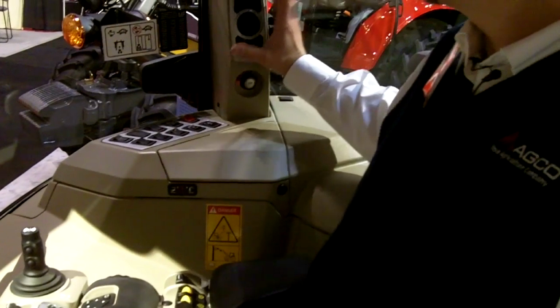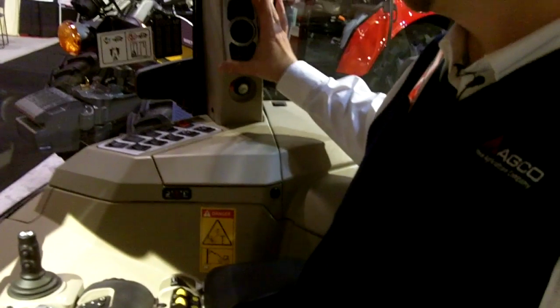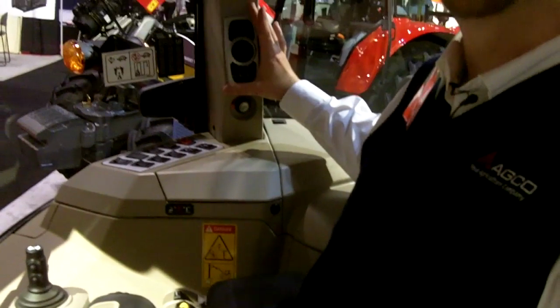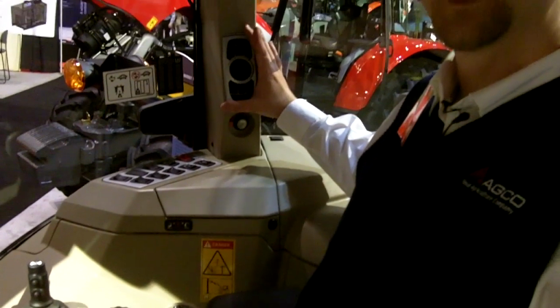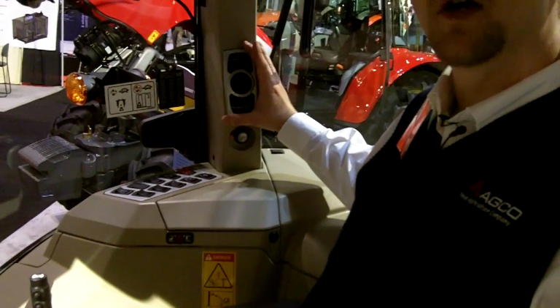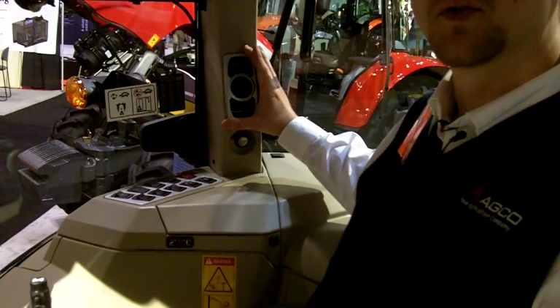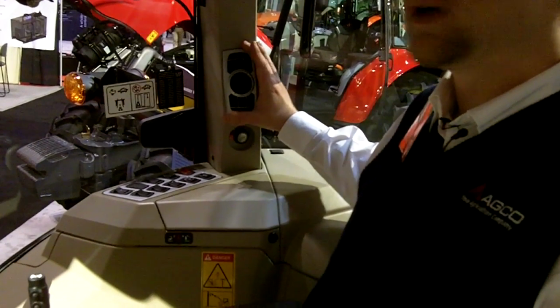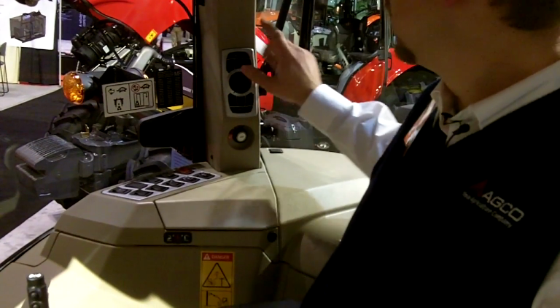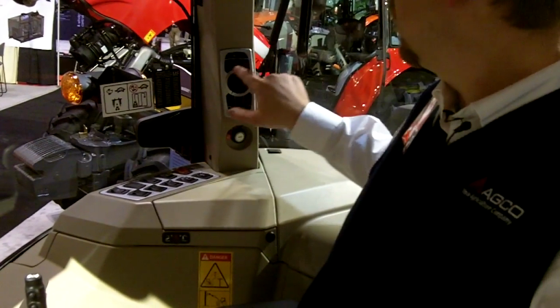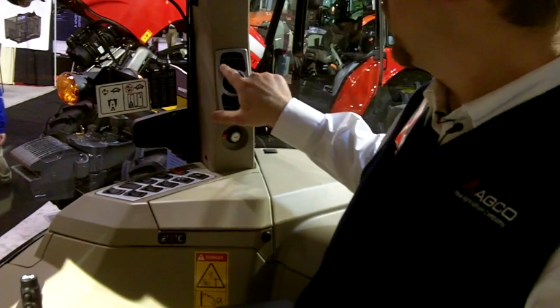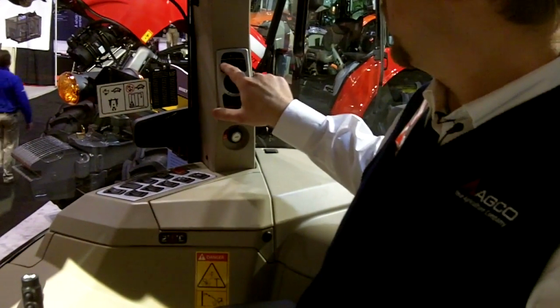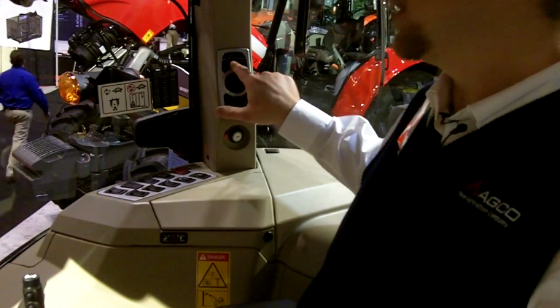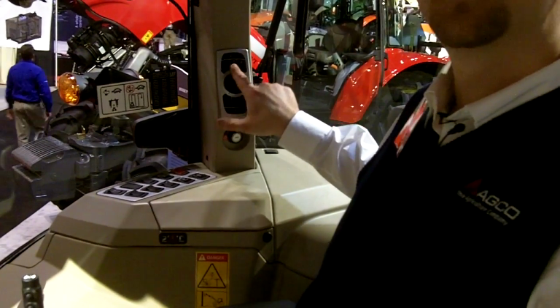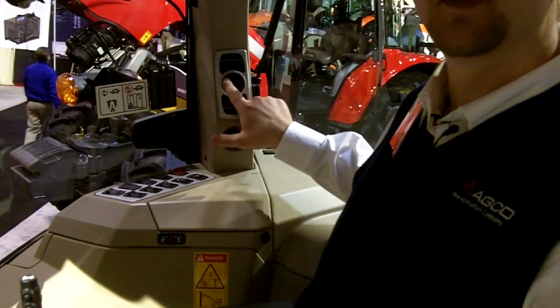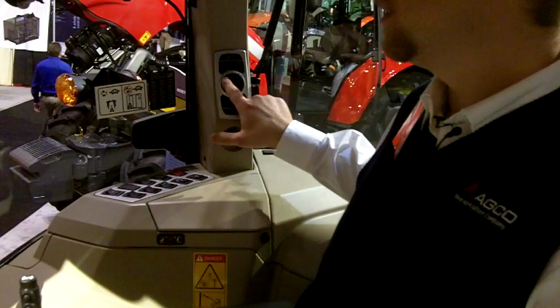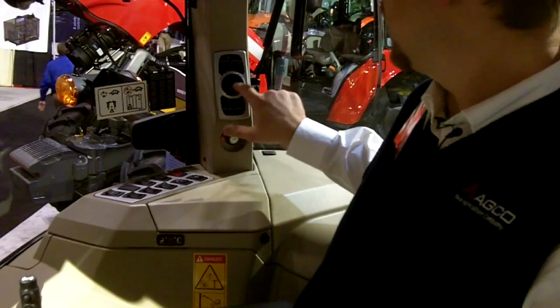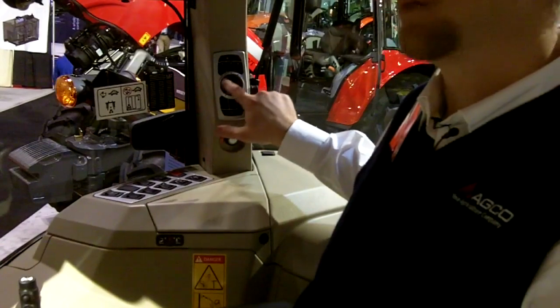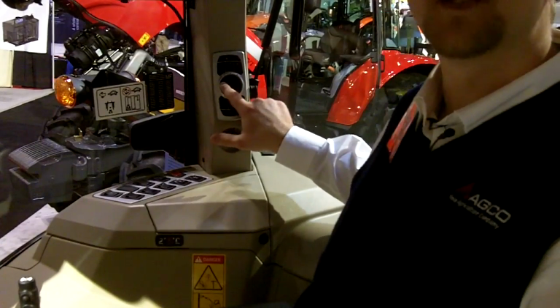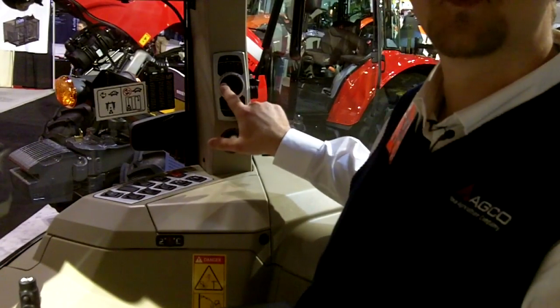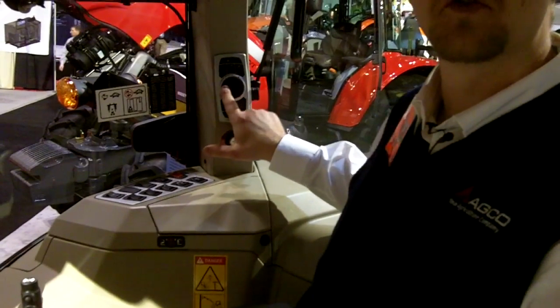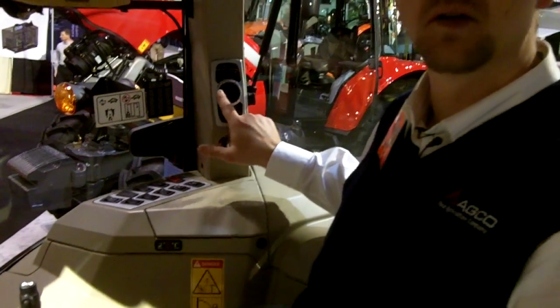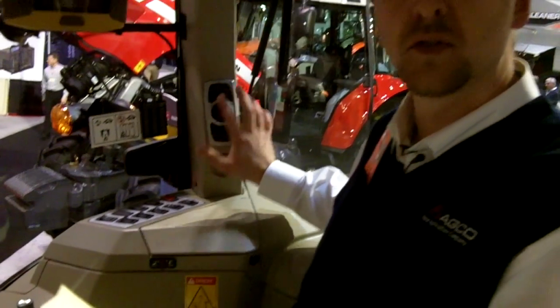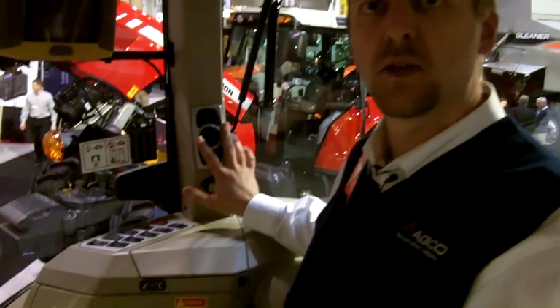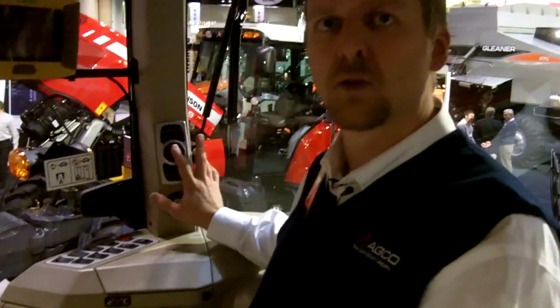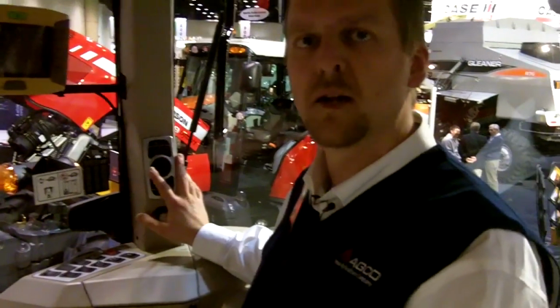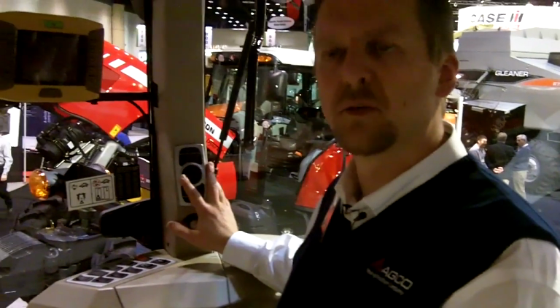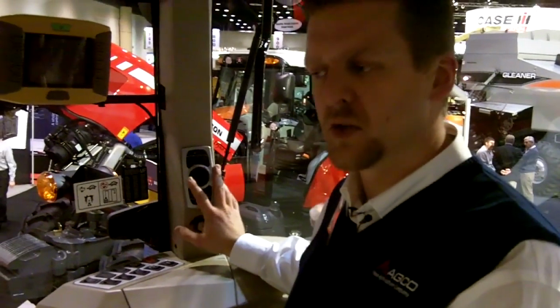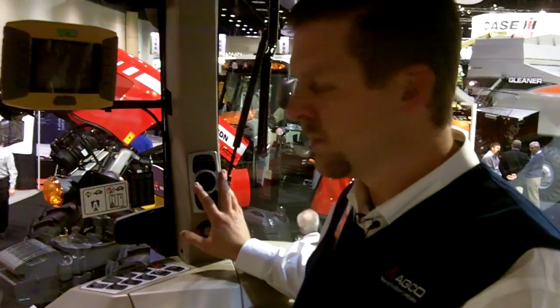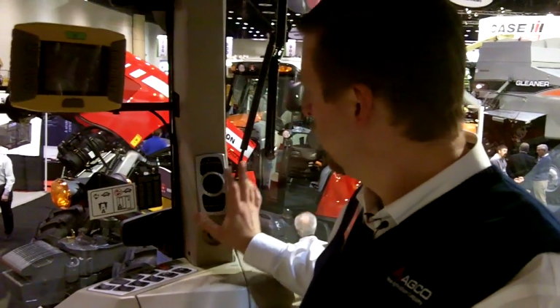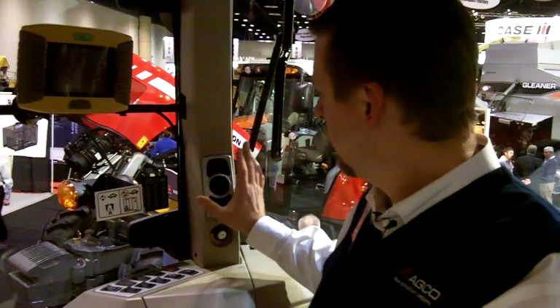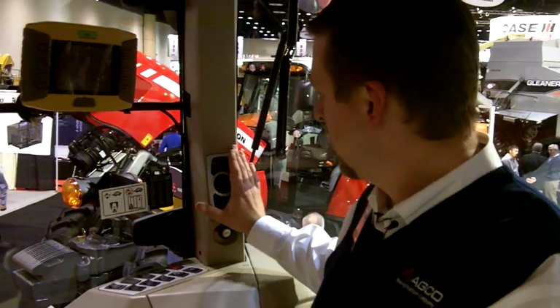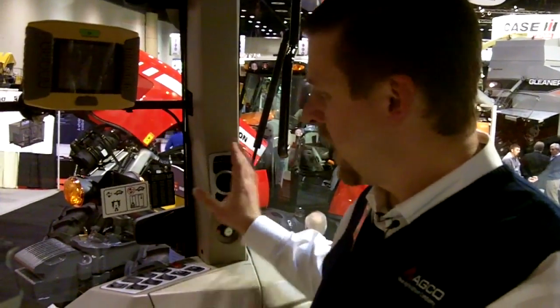We've added the new lighting module as well, where you can push each individual button. It lights up which lights on the tractor are on, so it's easy to pick the right lights for the job at the time.